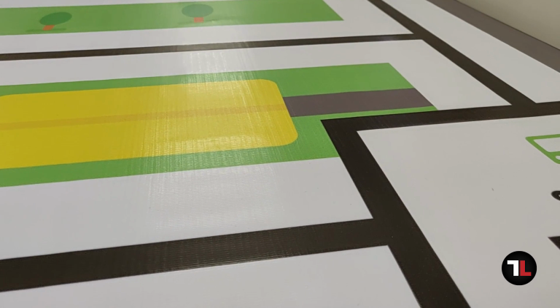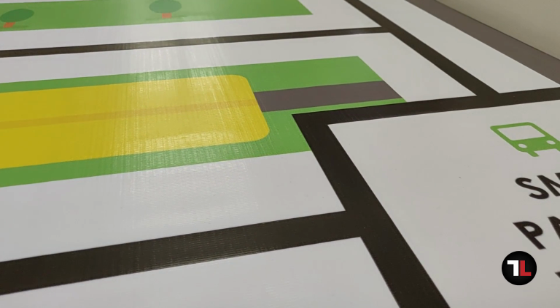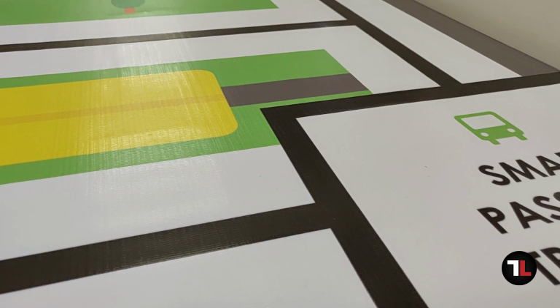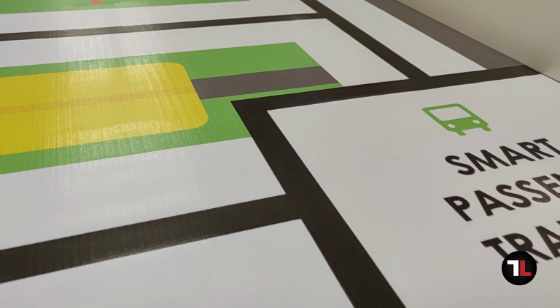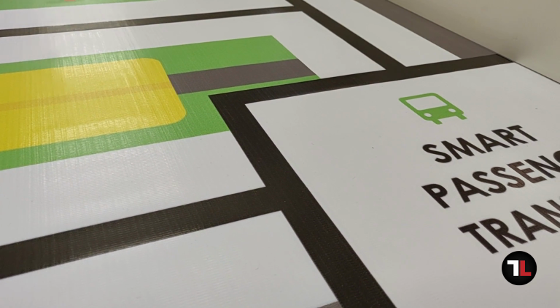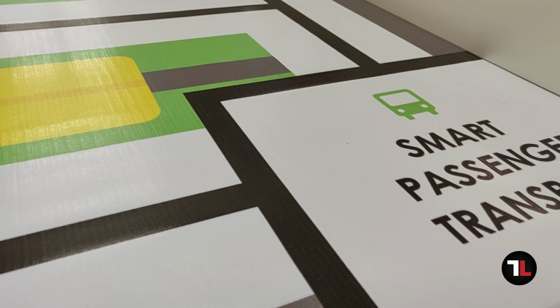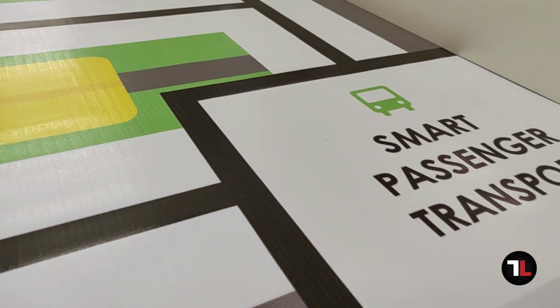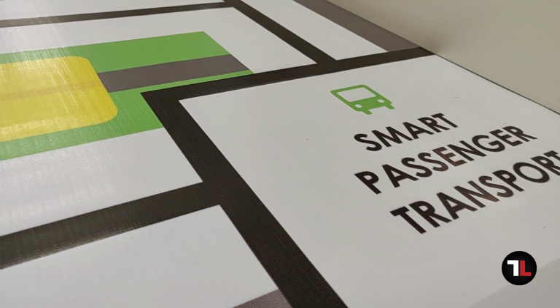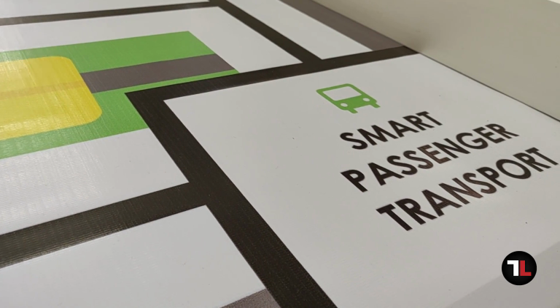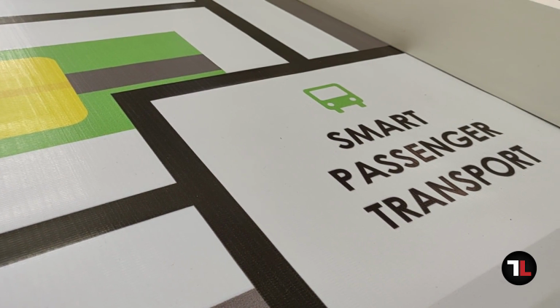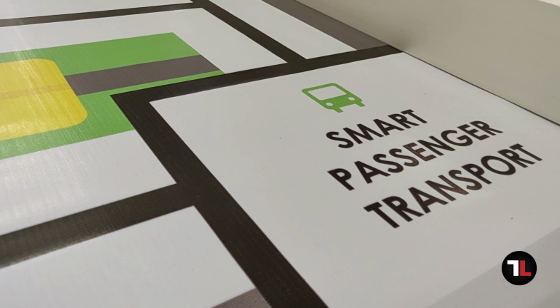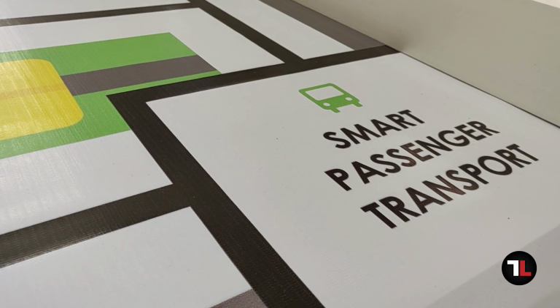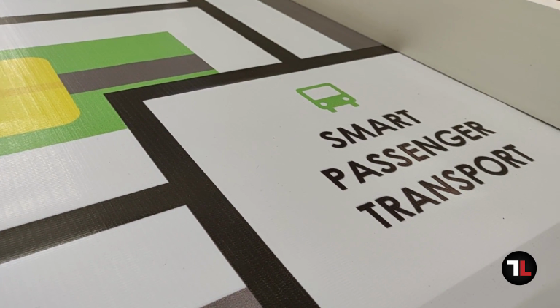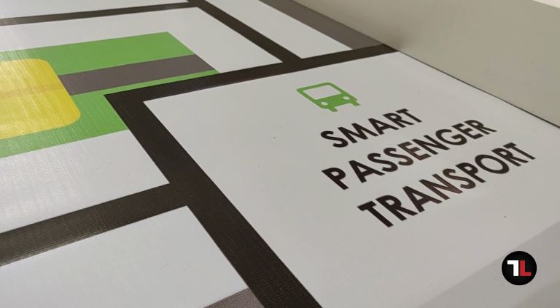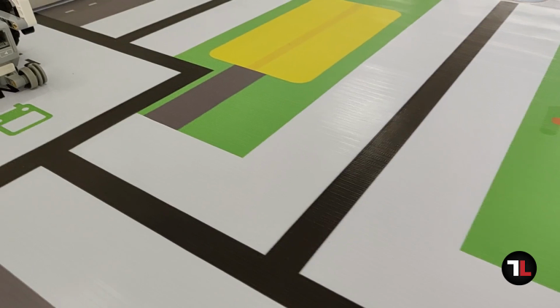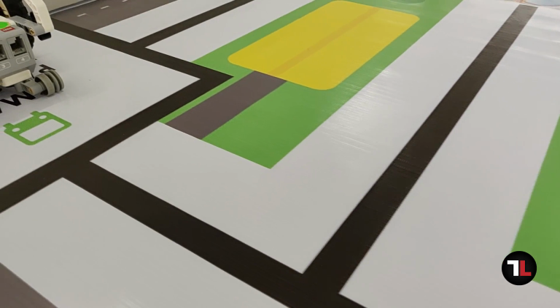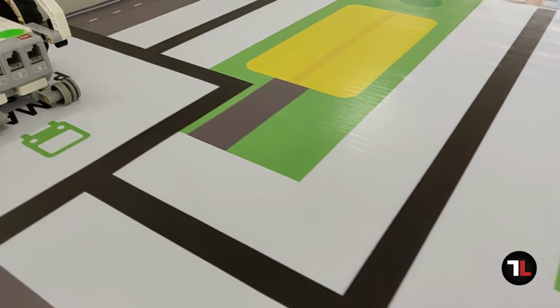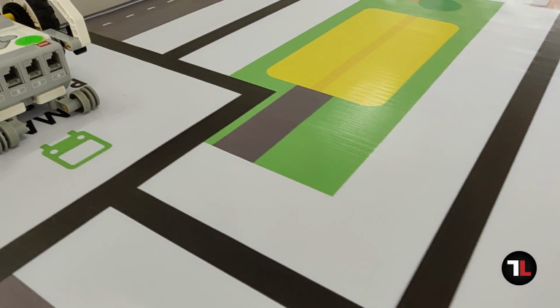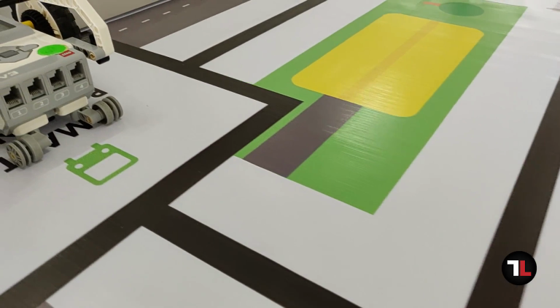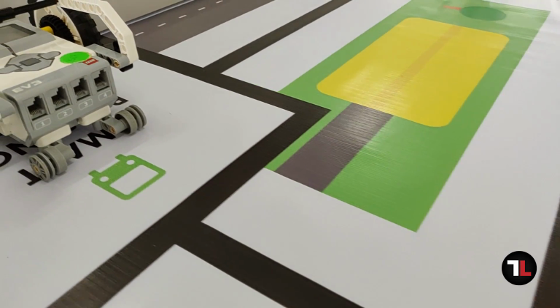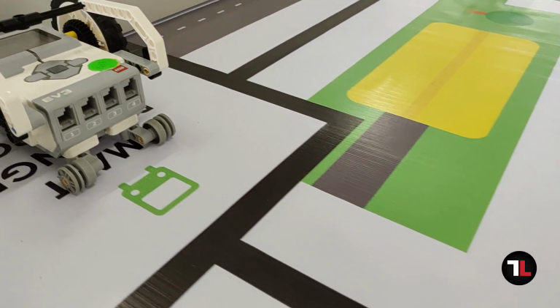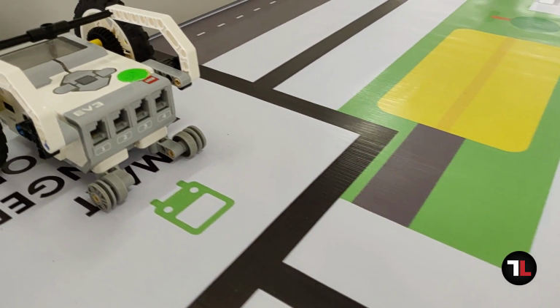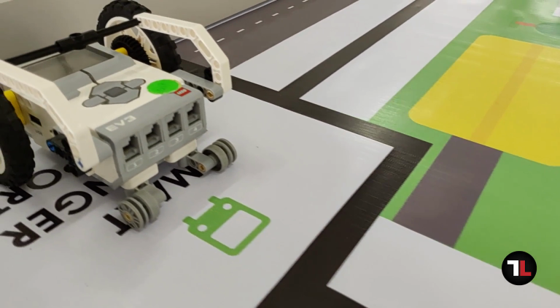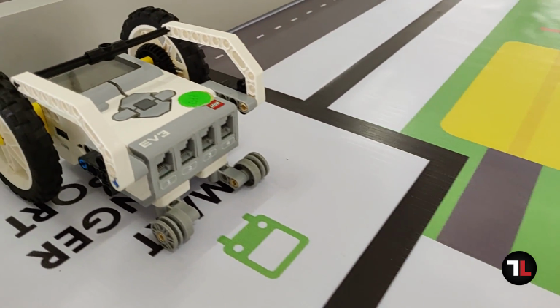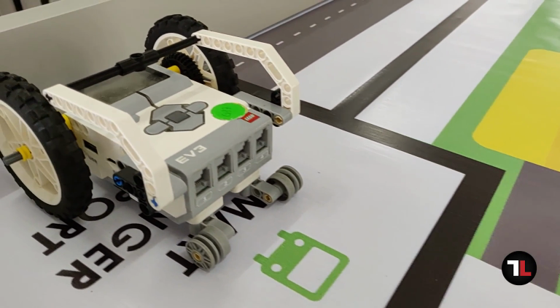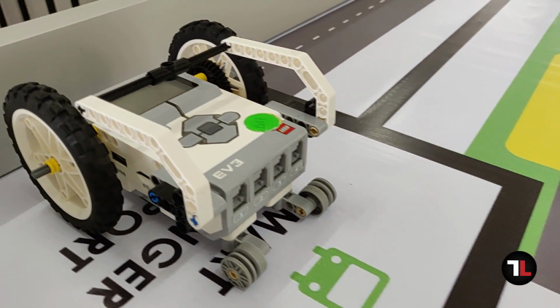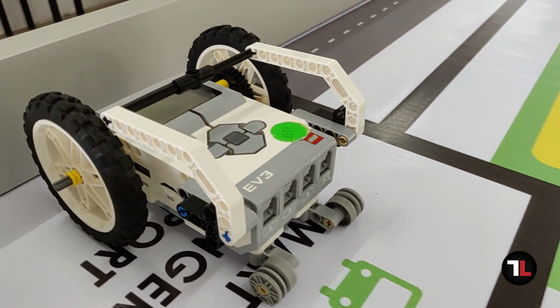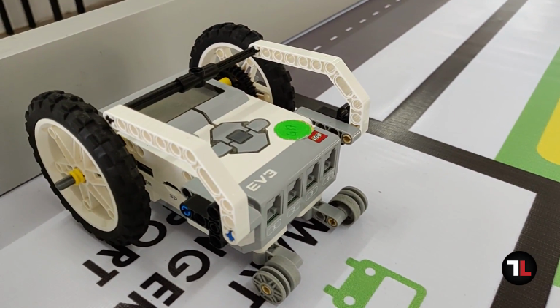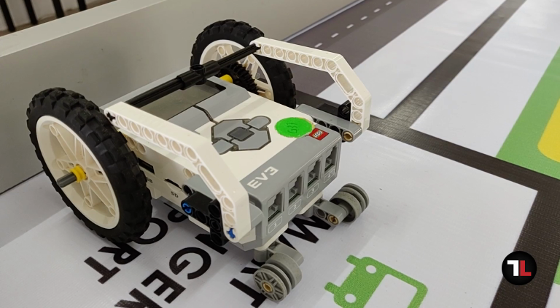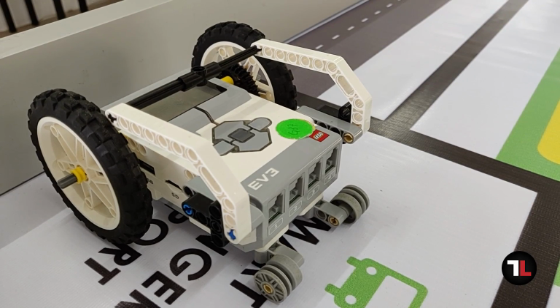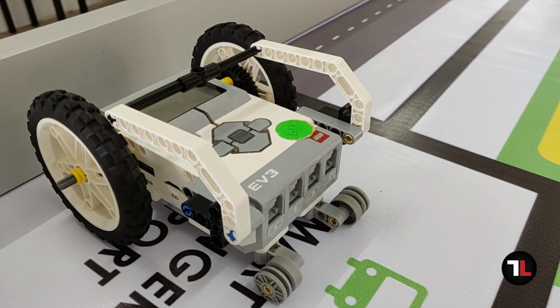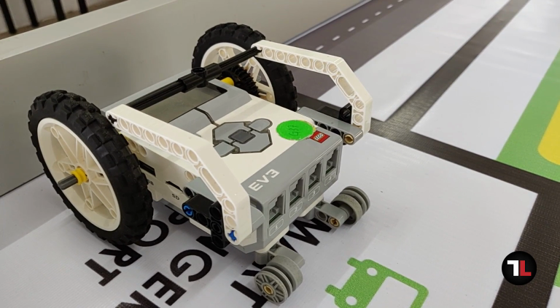In this video, we will look at WL 2019 elementary mission, Smart Passenger Transport. This year's mission is to build a robot that can act as an autonomous self-driving taxi that takes passengers to their targeted area.